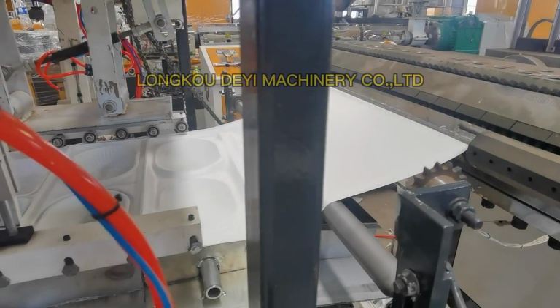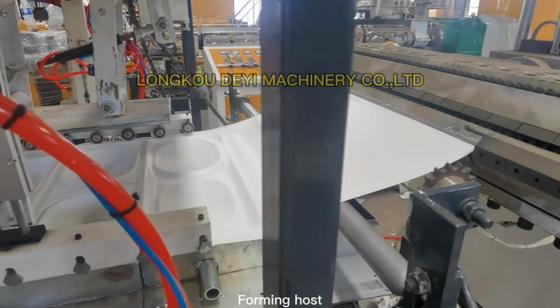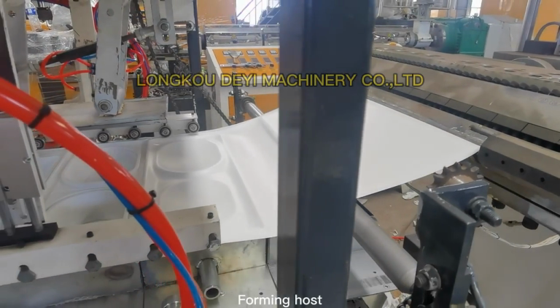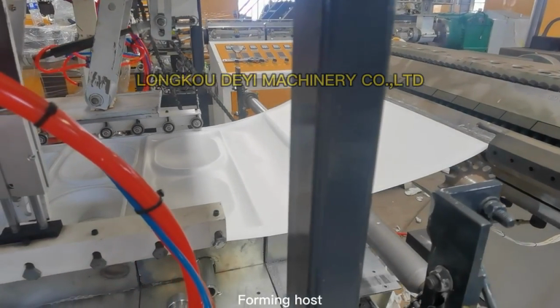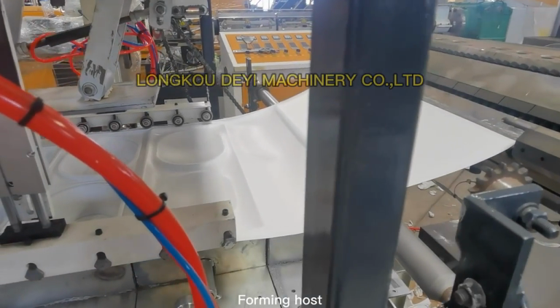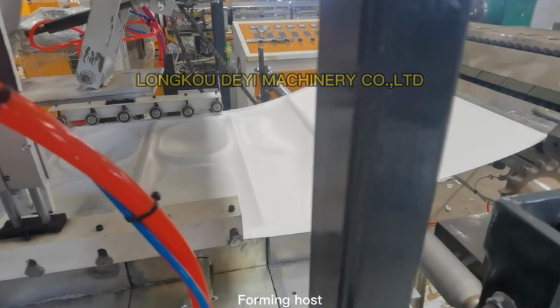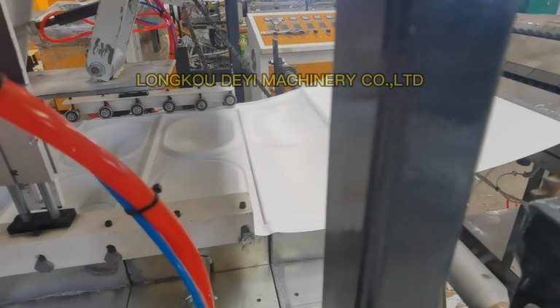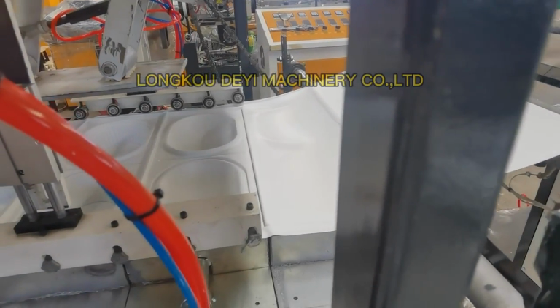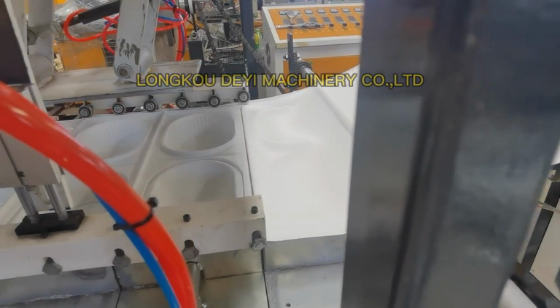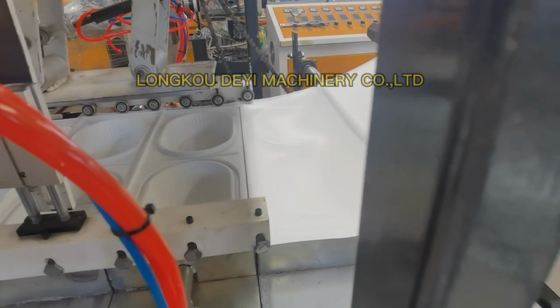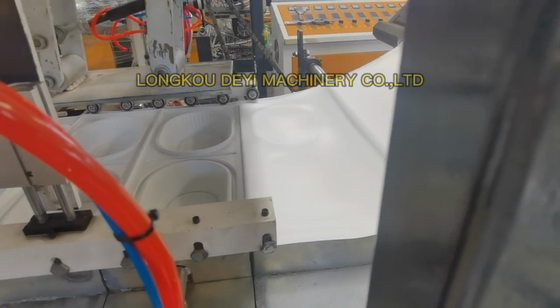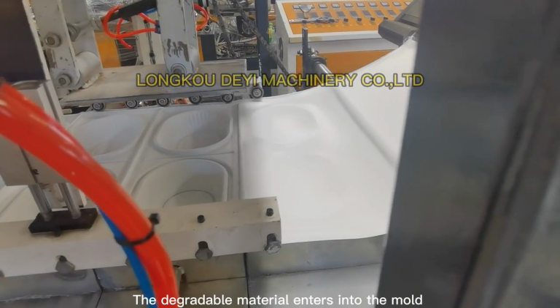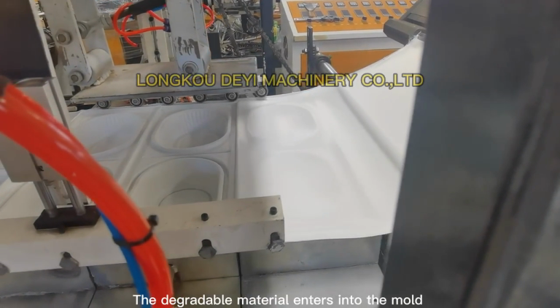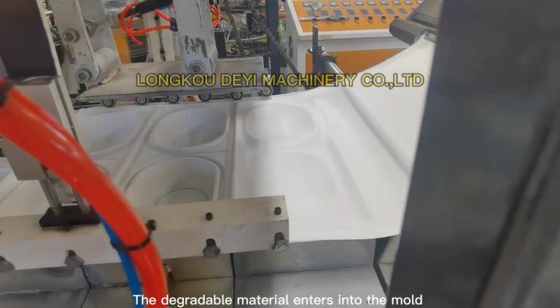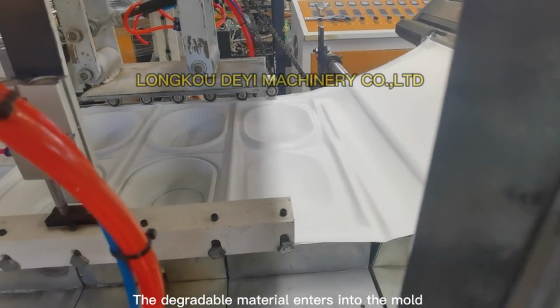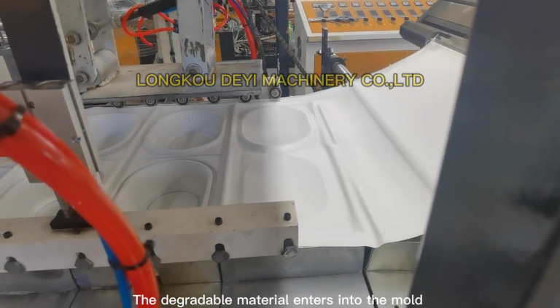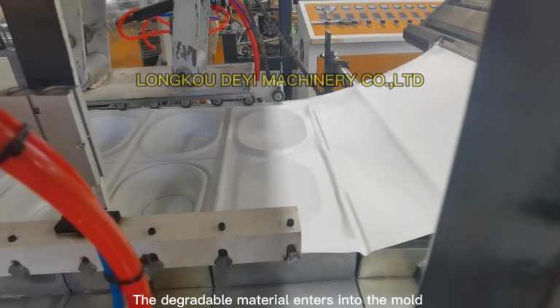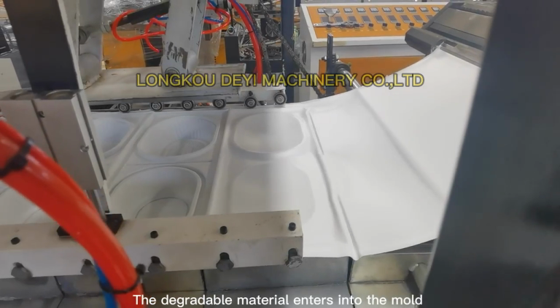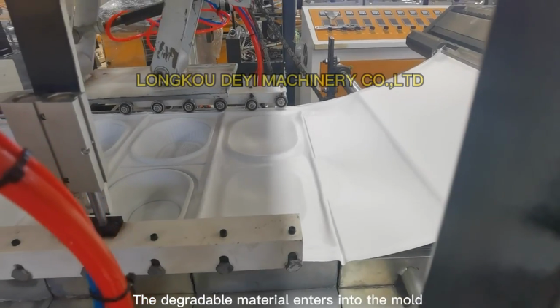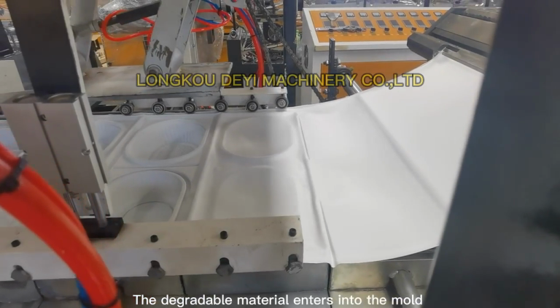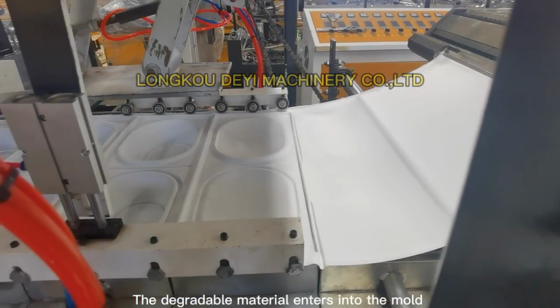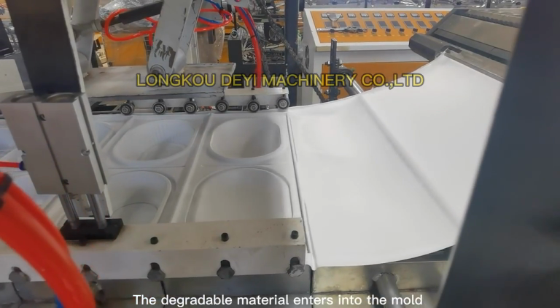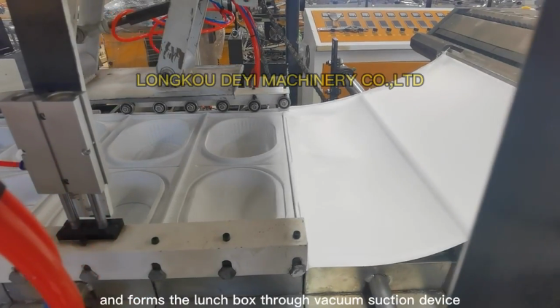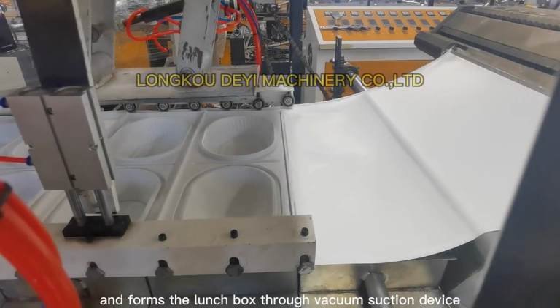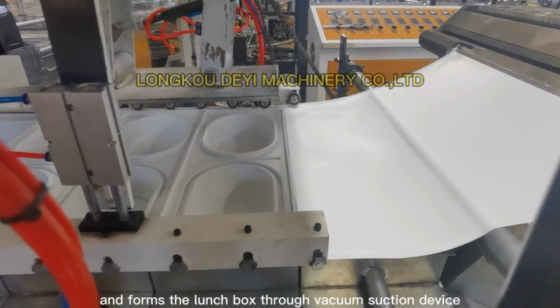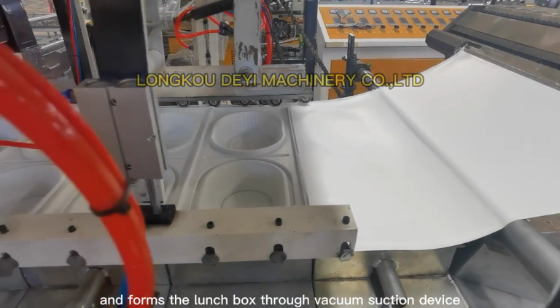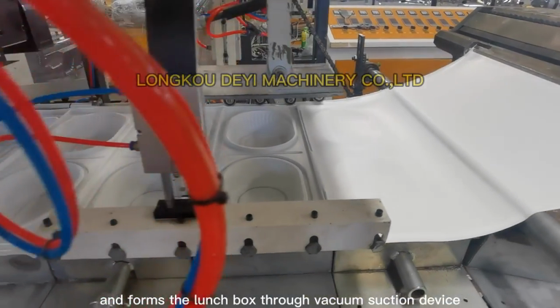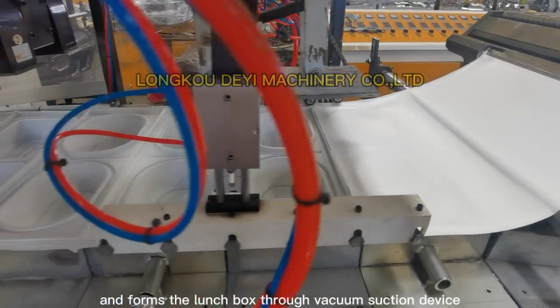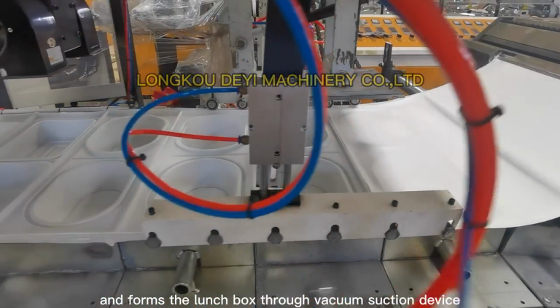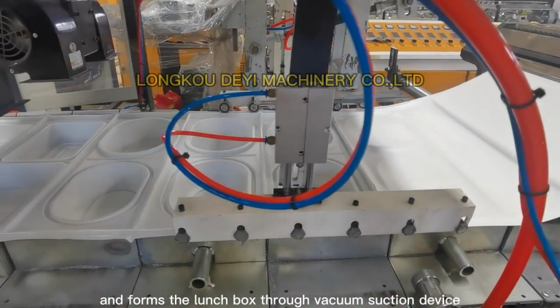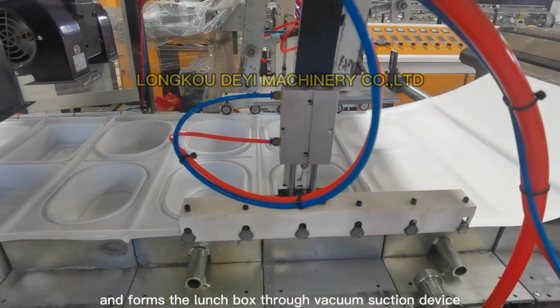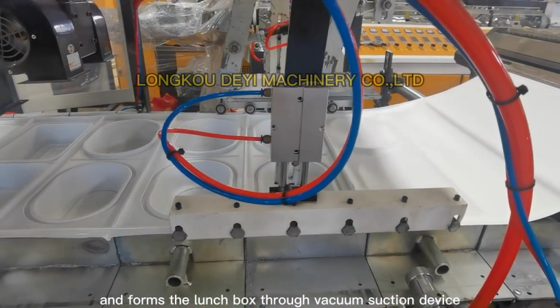Forming Post. The degradable material enters into the mold, and forms the Lunch Box via Vacuum Suction Device.